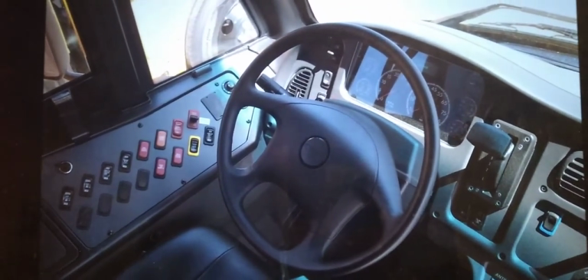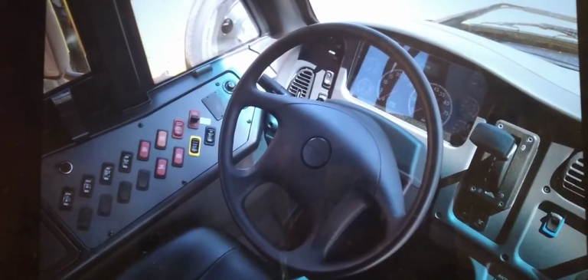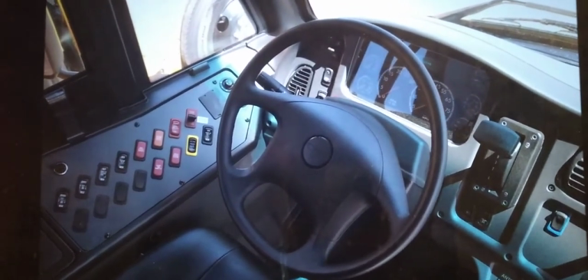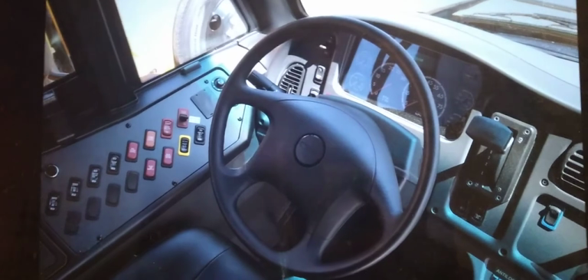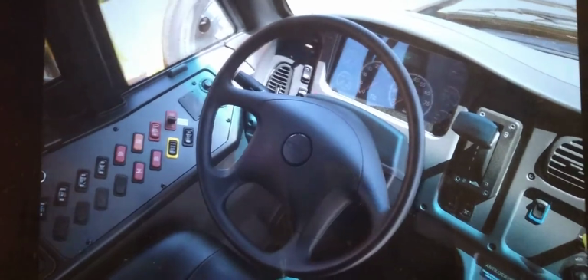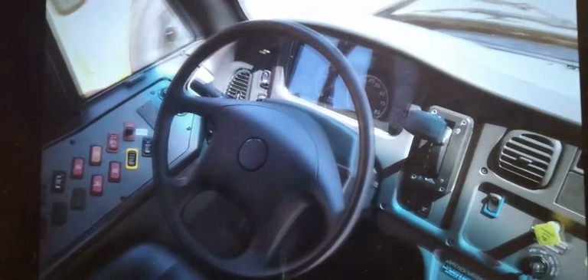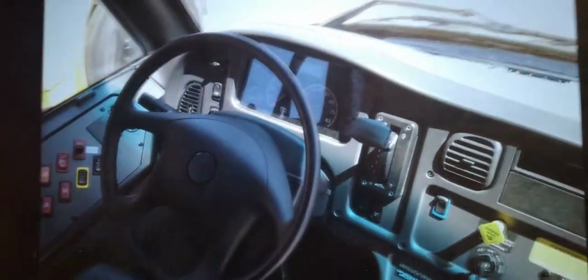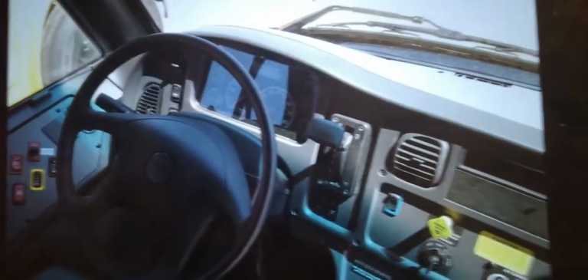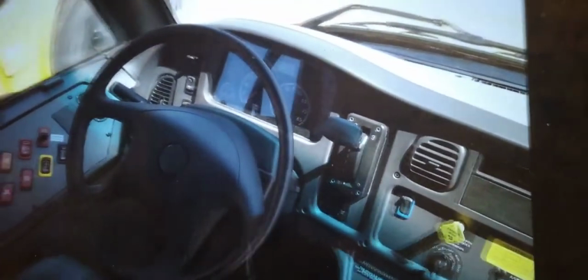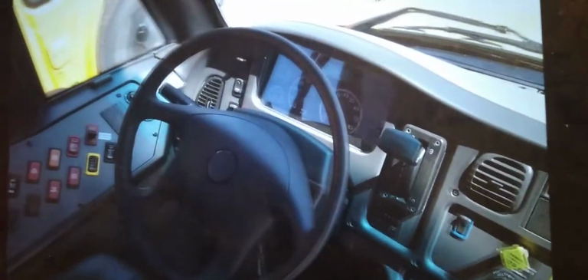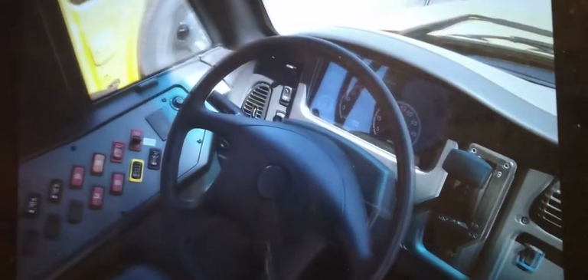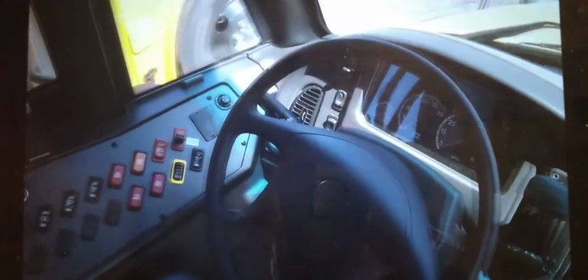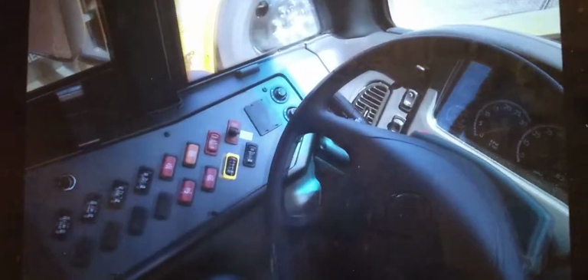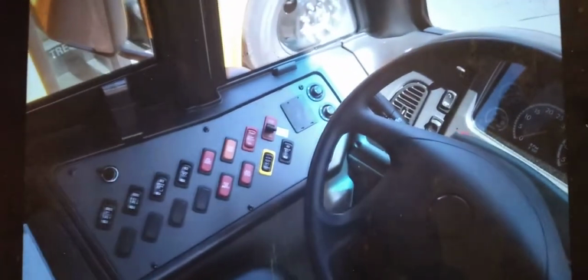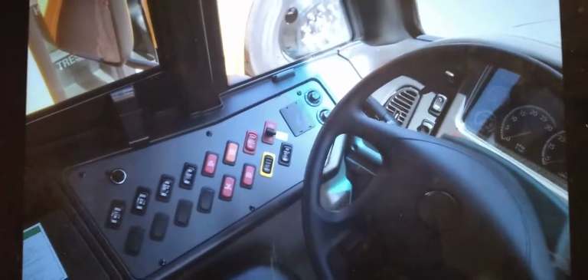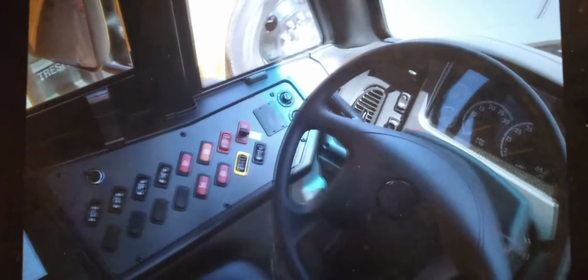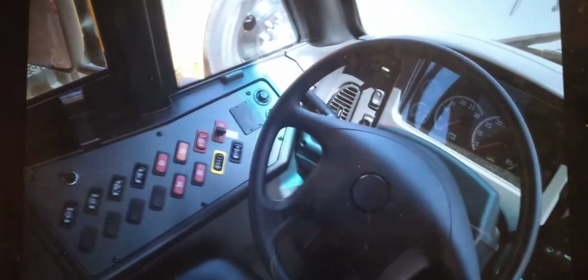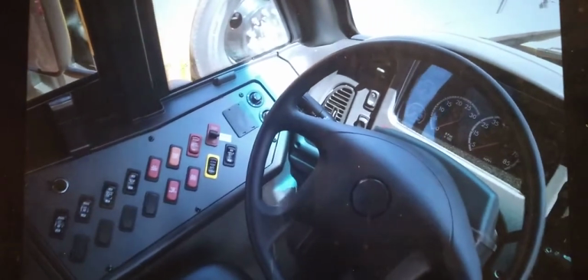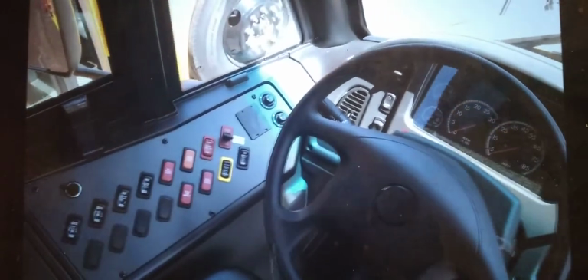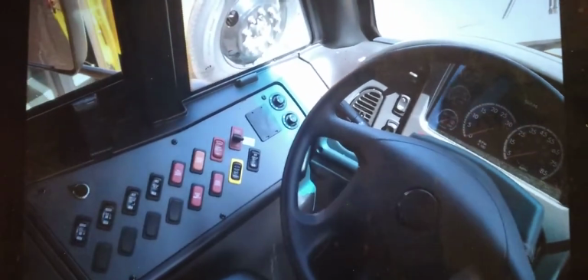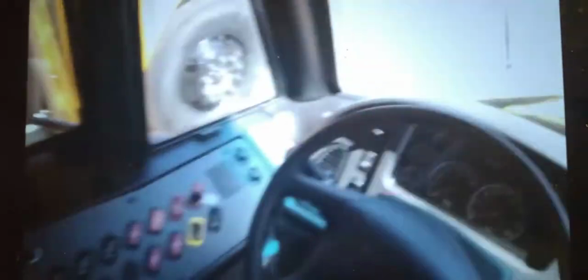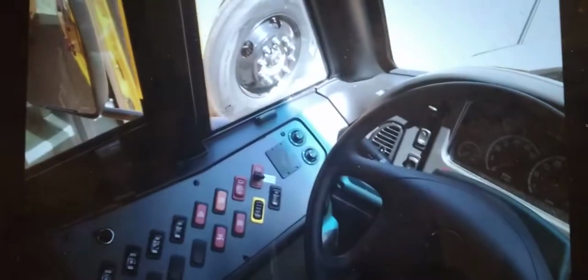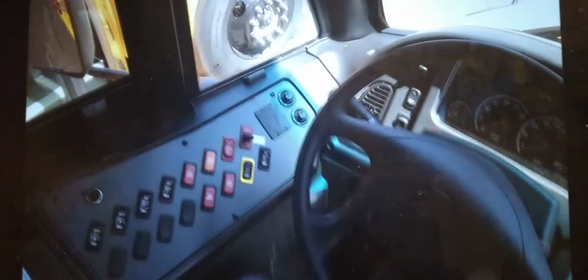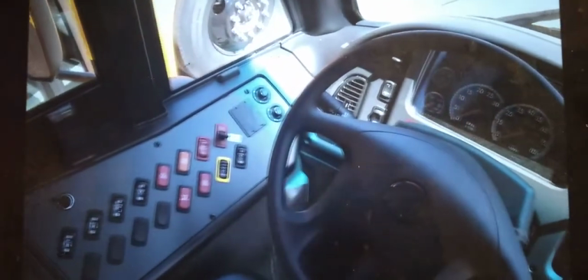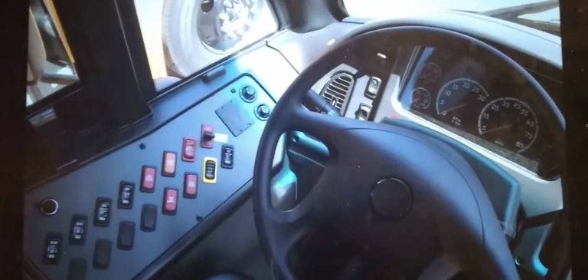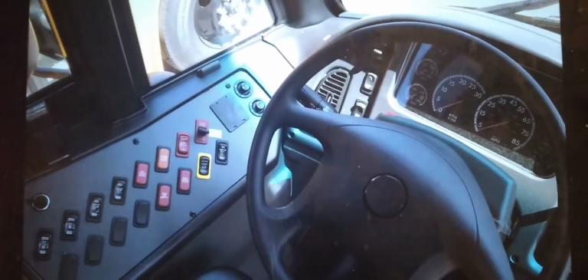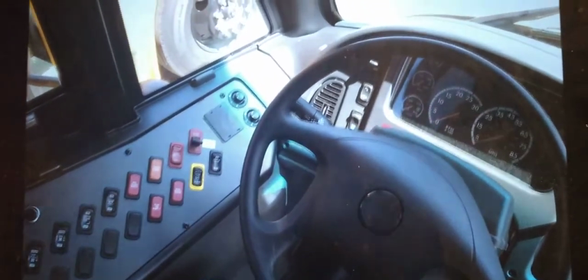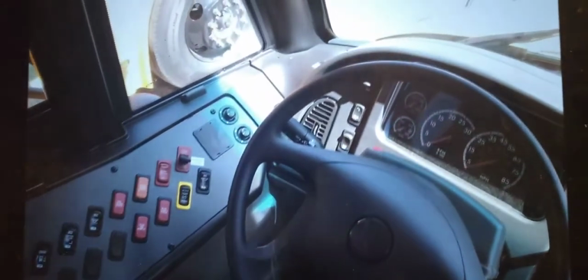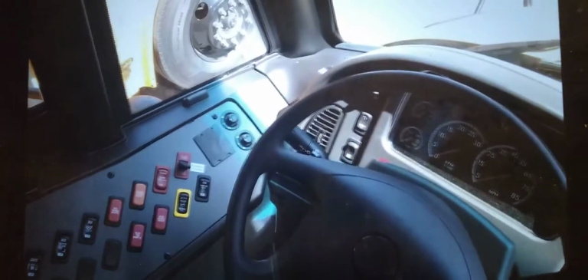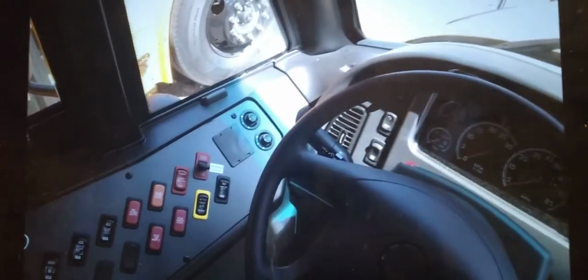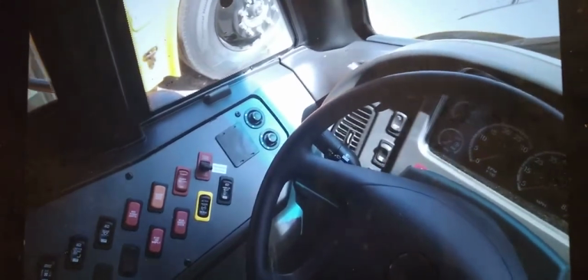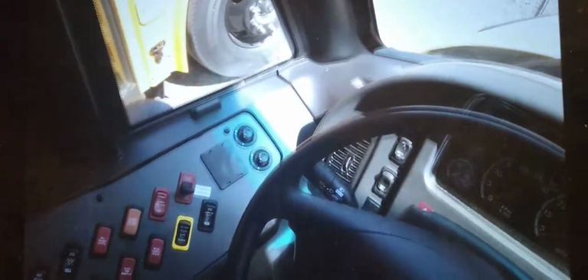This is a North Carolina spec bus. Looks like we've got 4 or 5 of these here. I just want to show you a few of the features on this particular bus, so we'll start with the control panel.